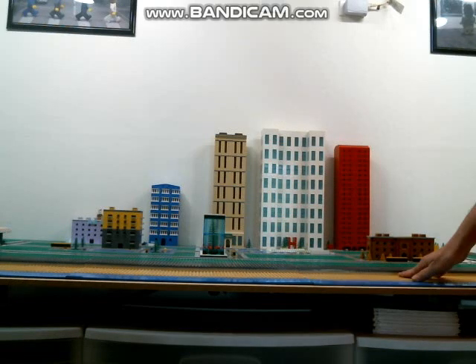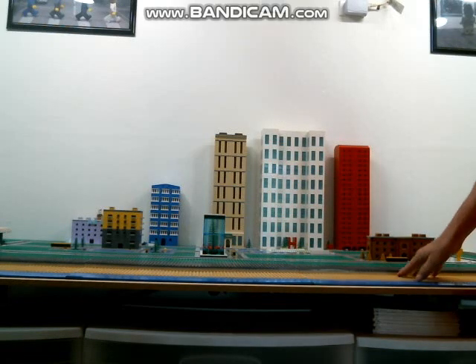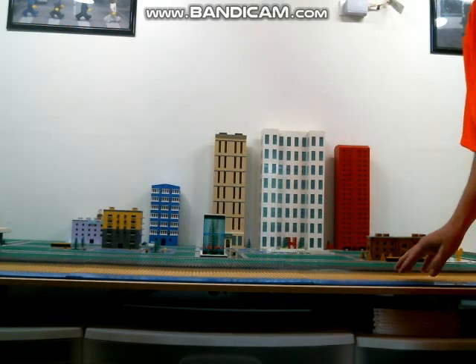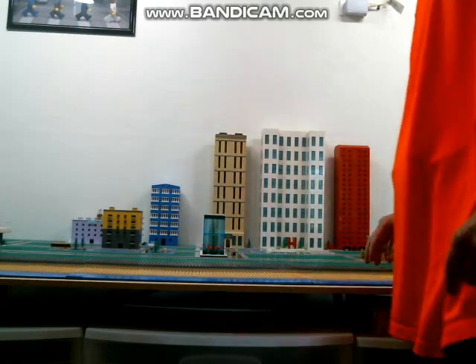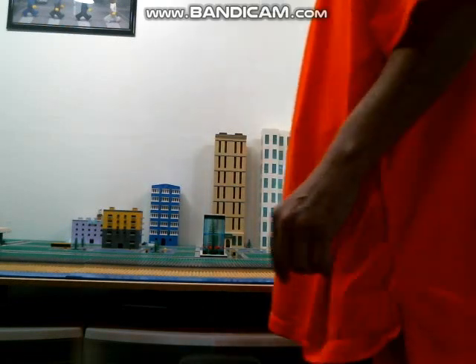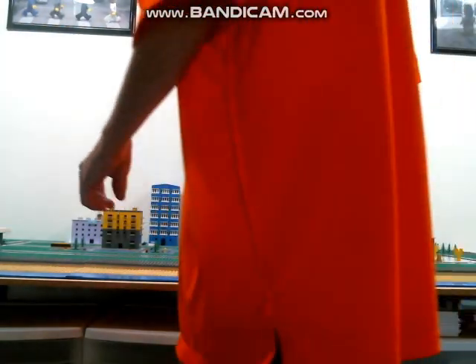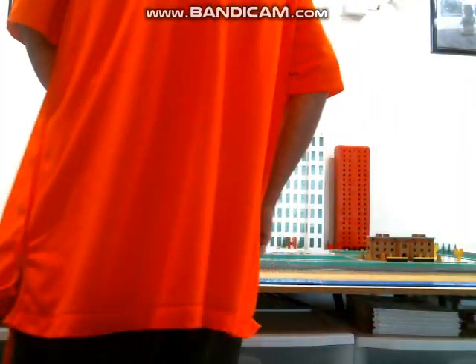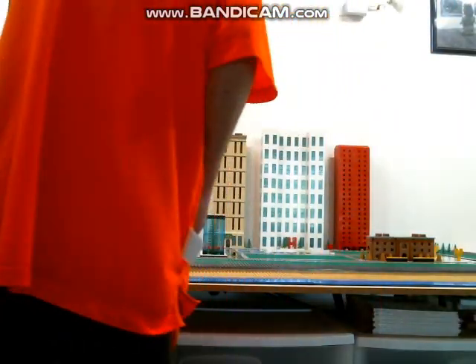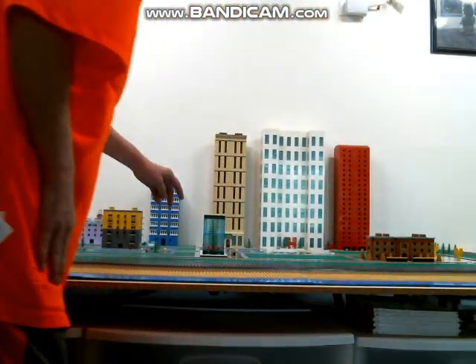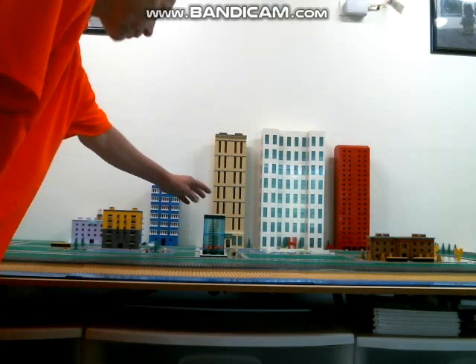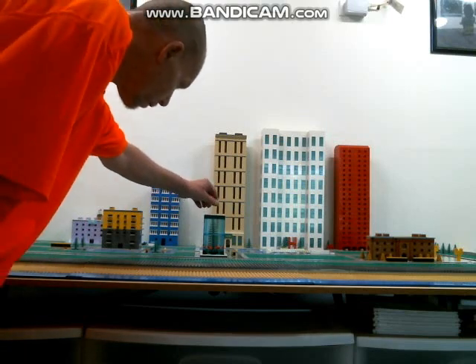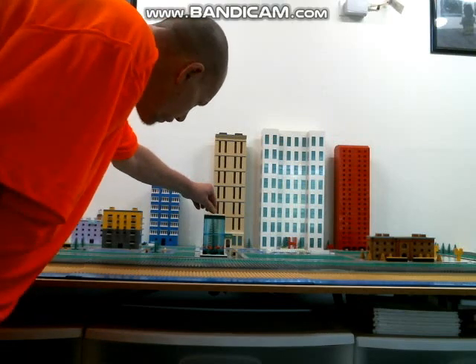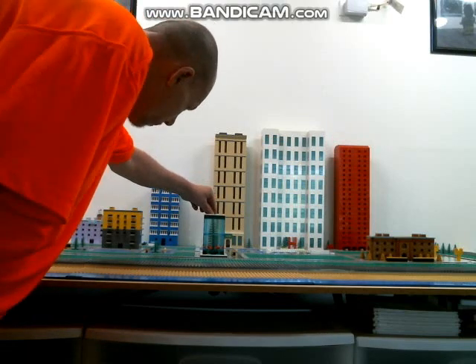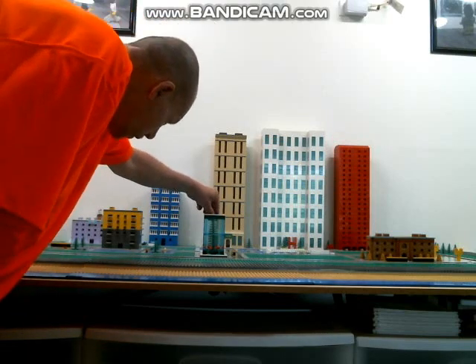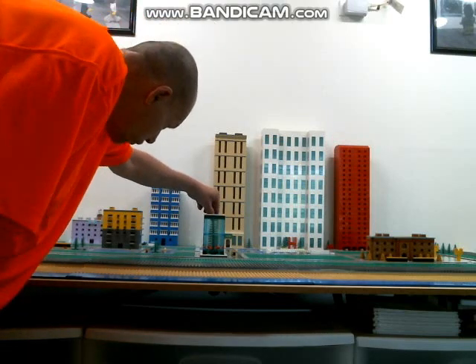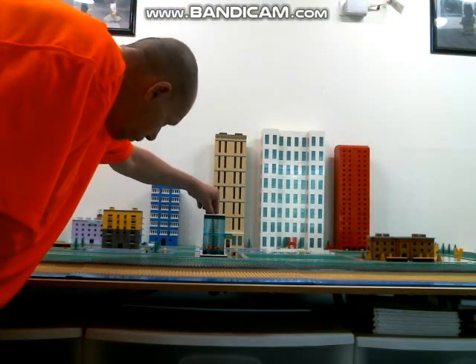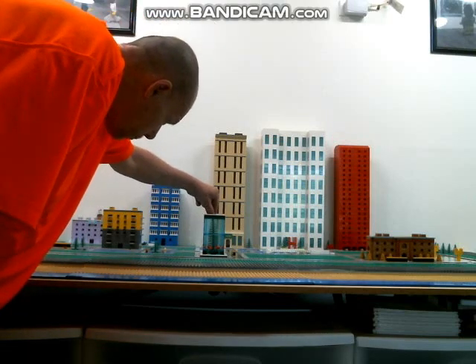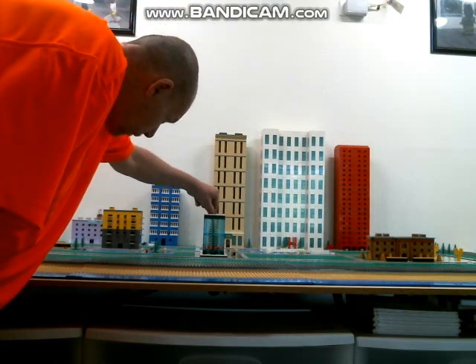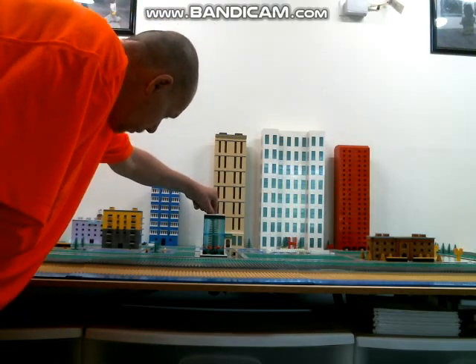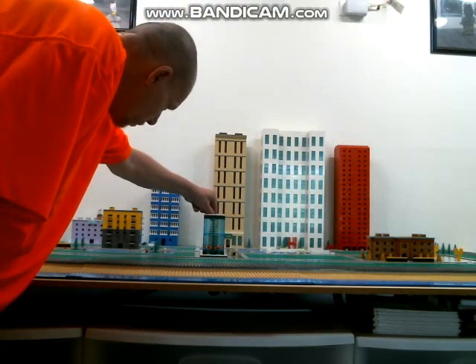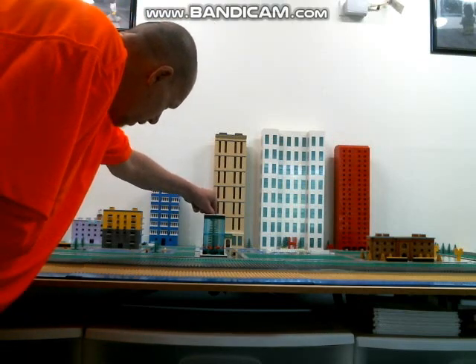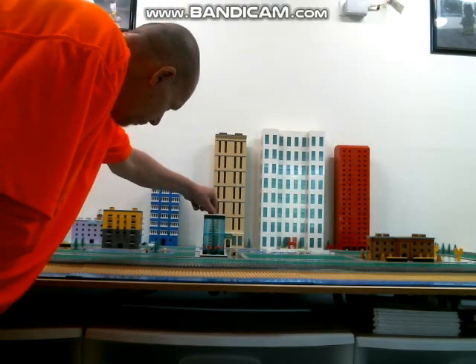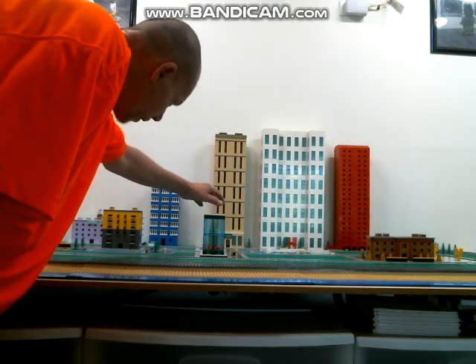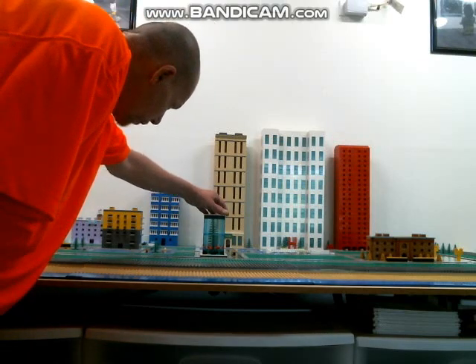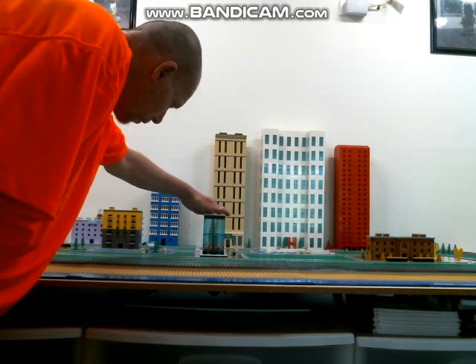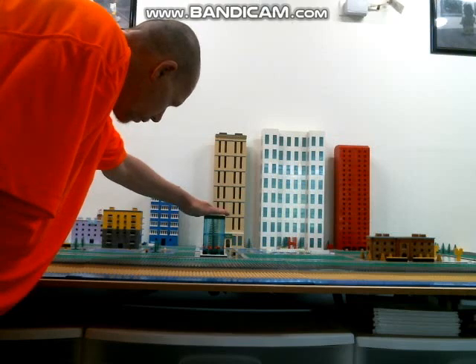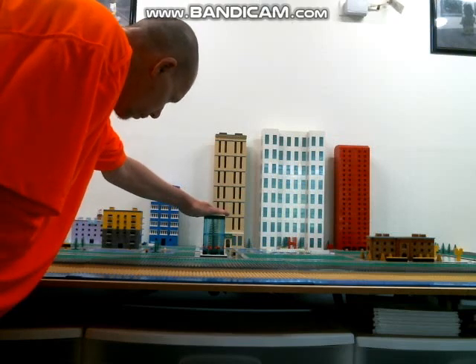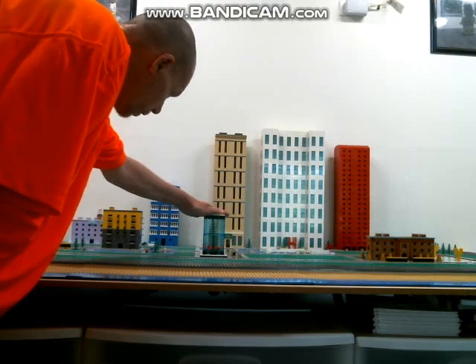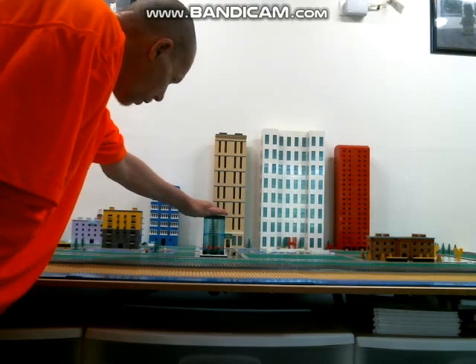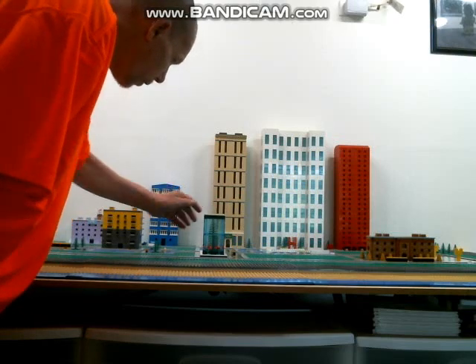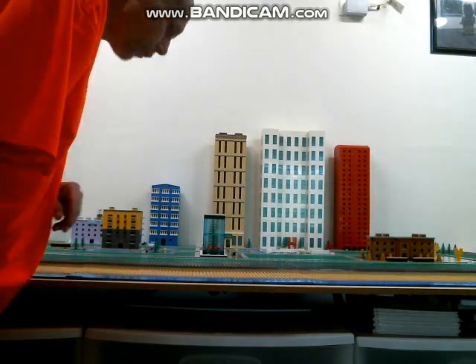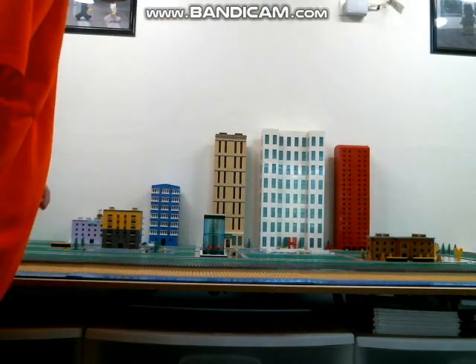Right here in the center is my one big cypress tree that I have, so I kind of just turned it into a little art display.